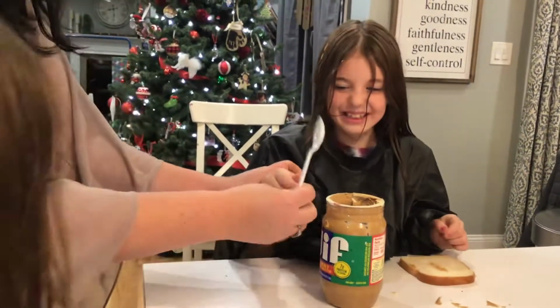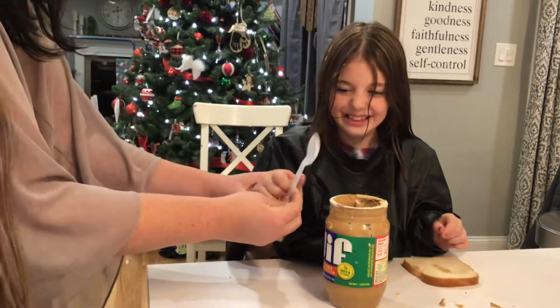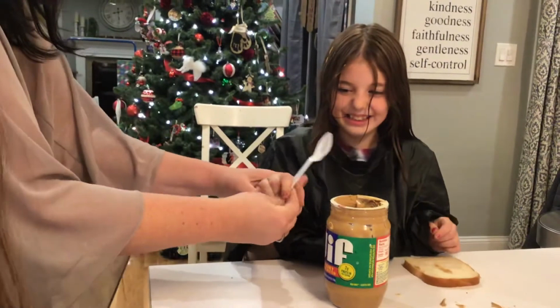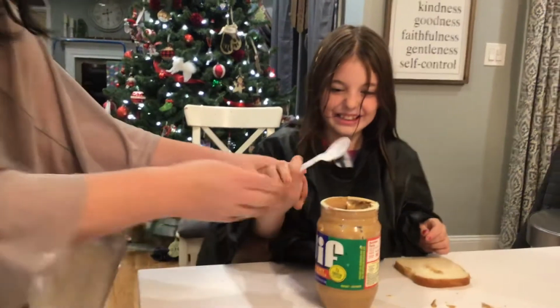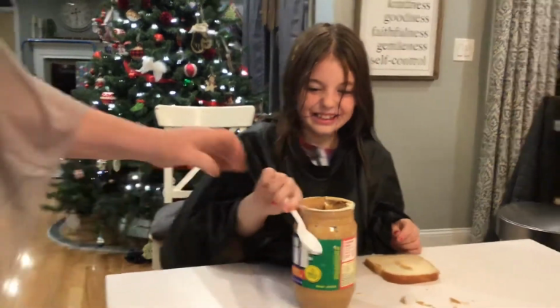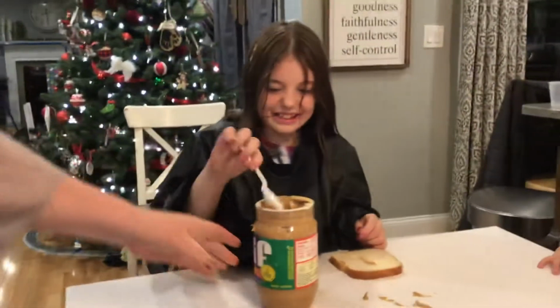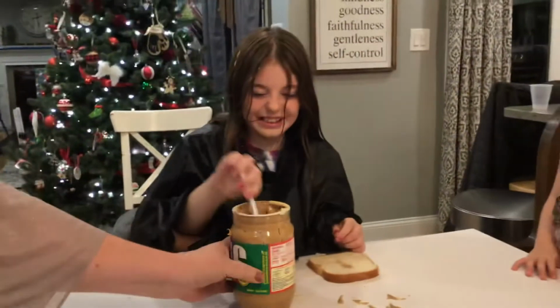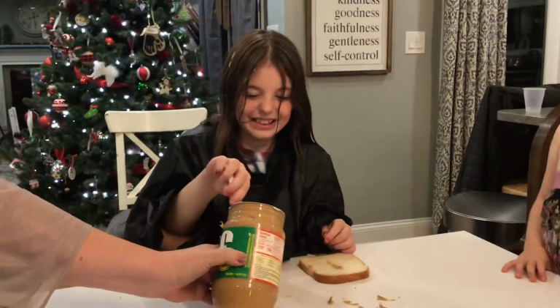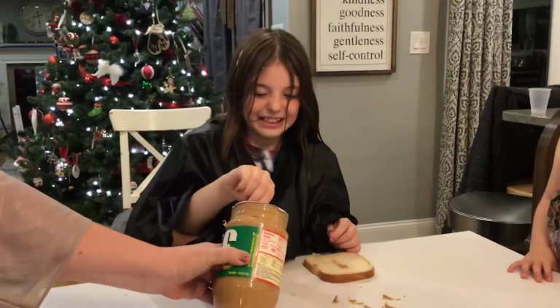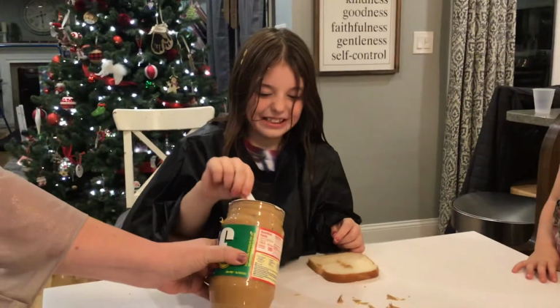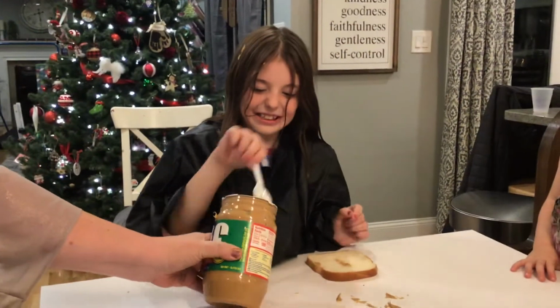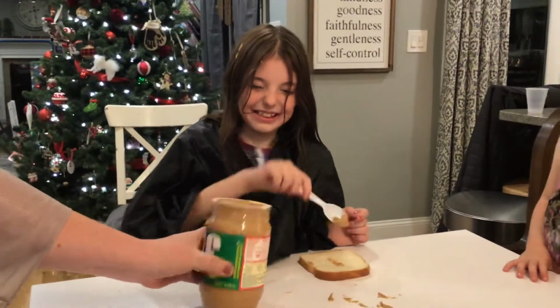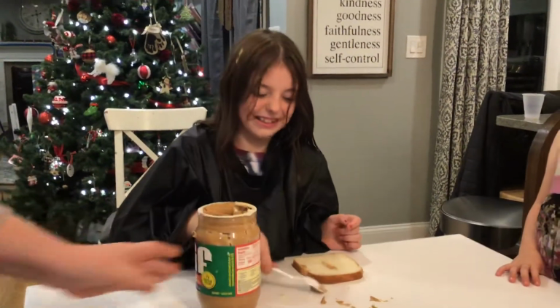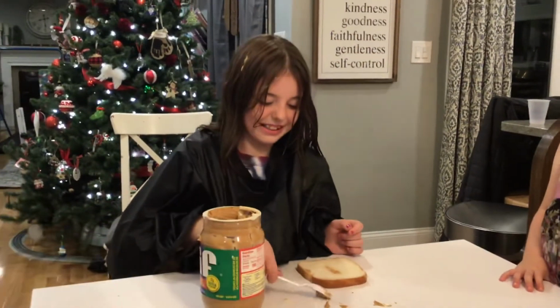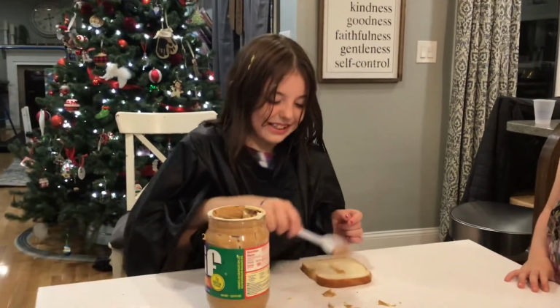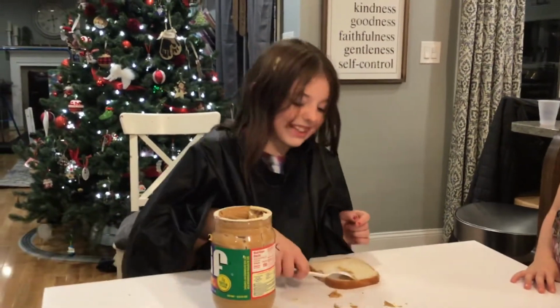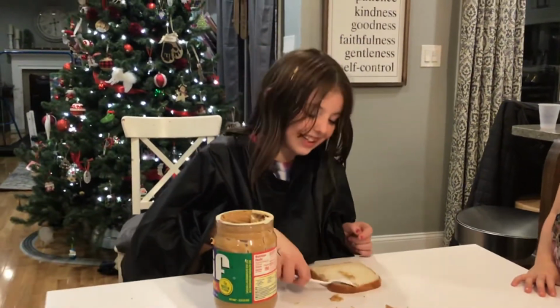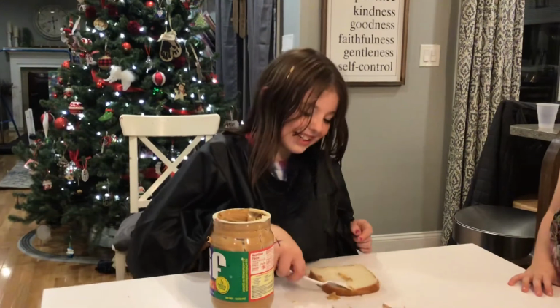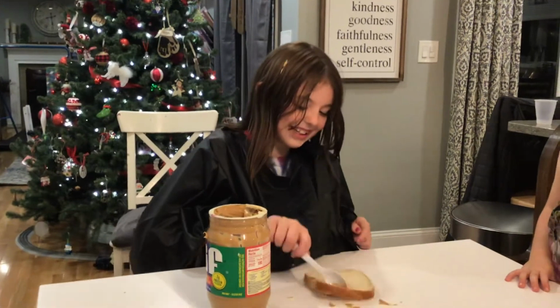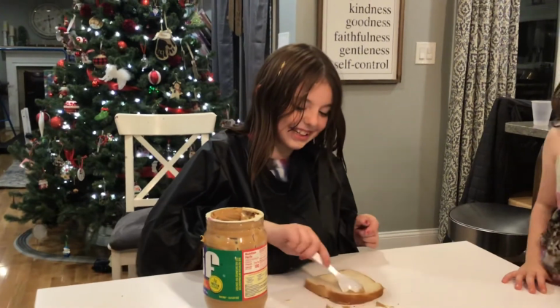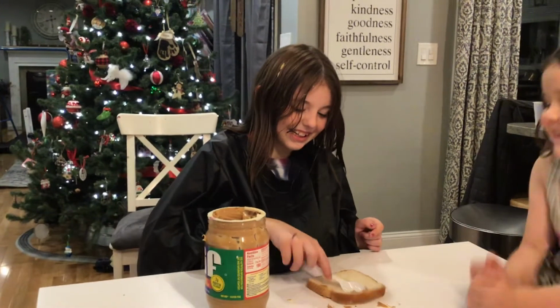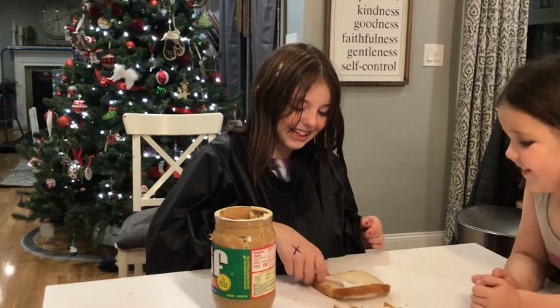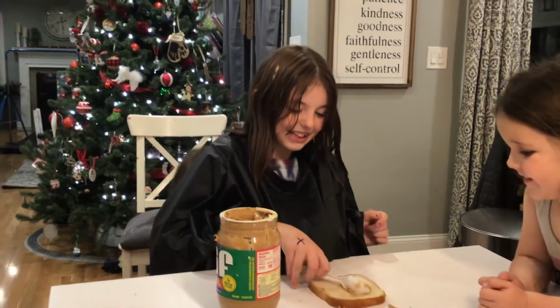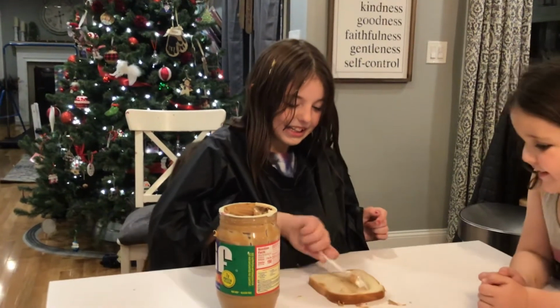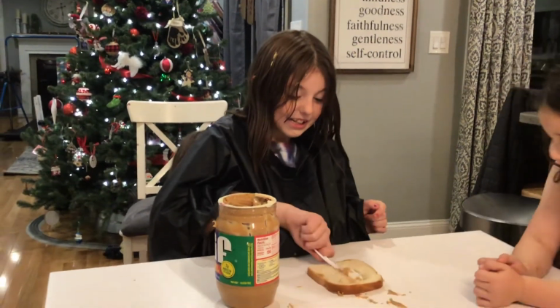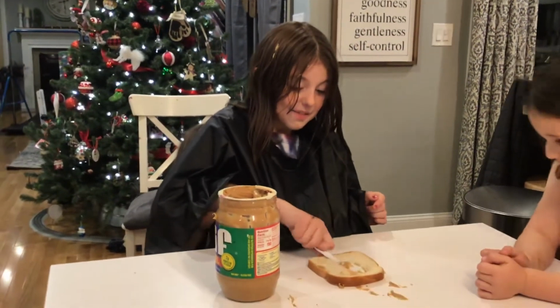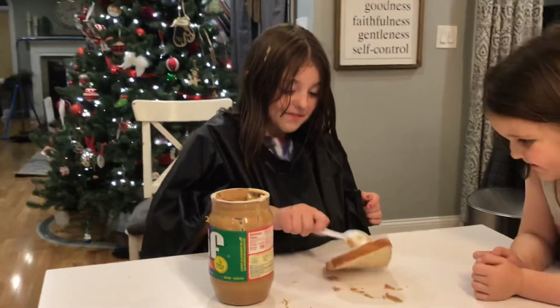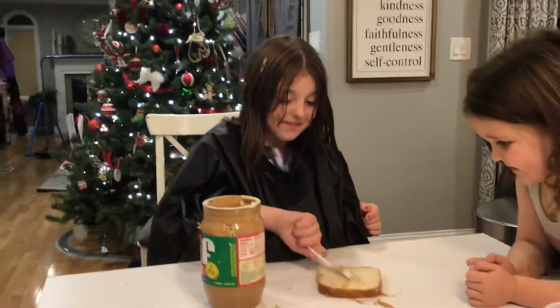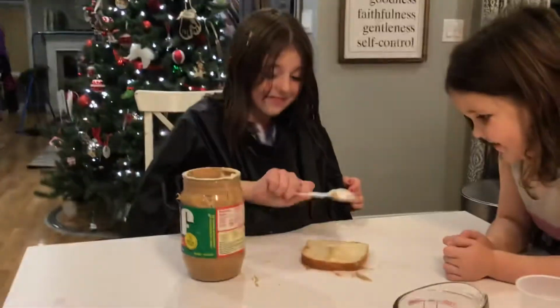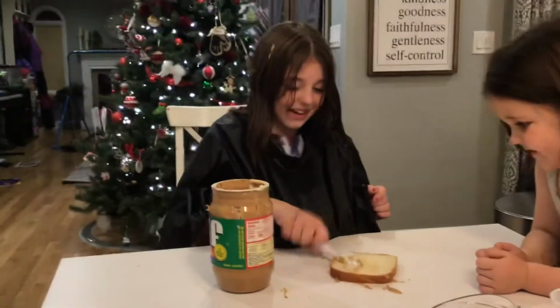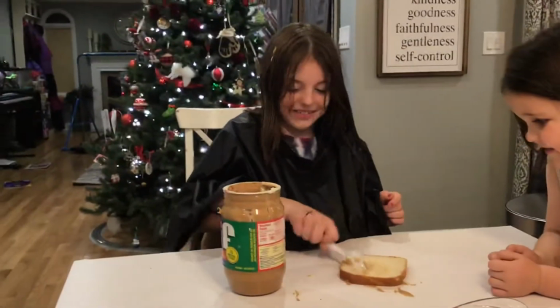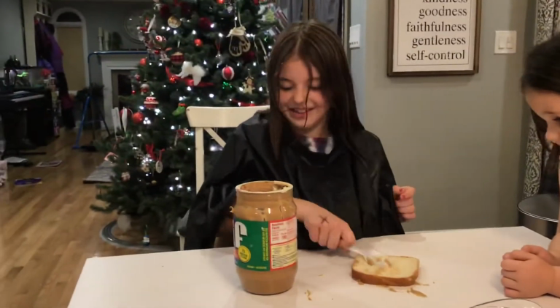Aunt Ellie helps out. Go ahead and make it with peanut butter. It's almost on there. Excellent.